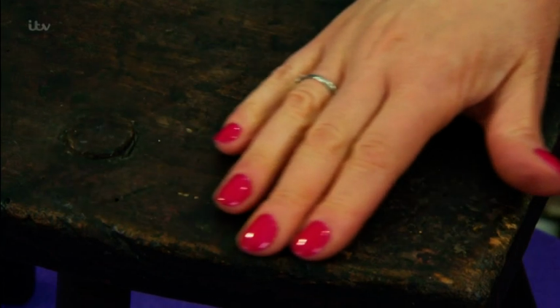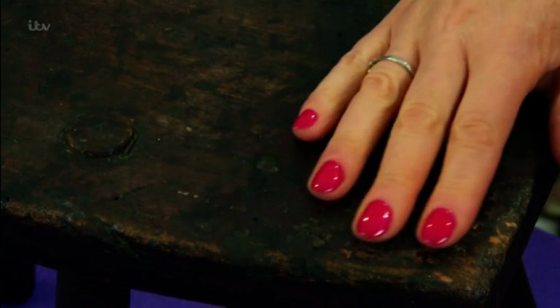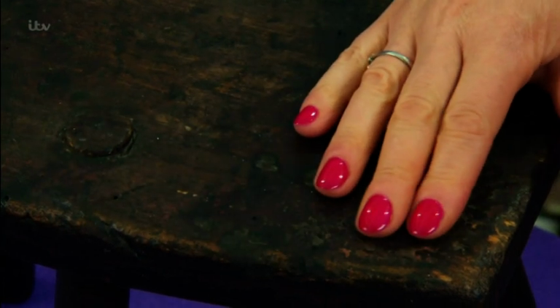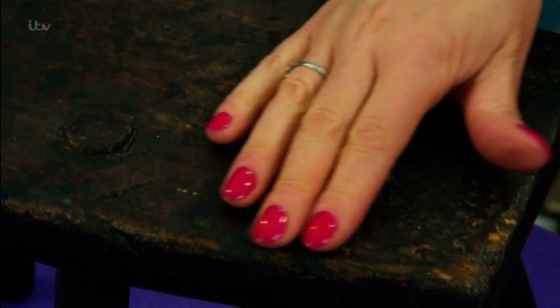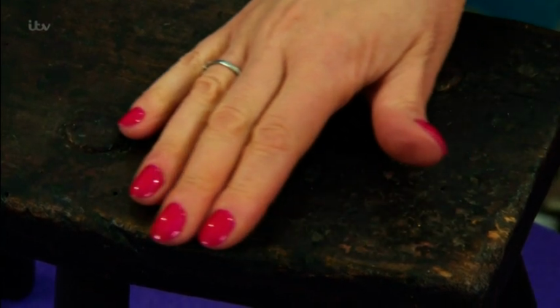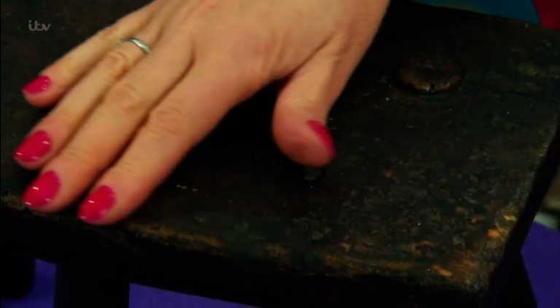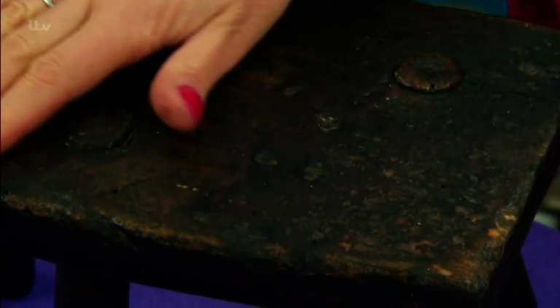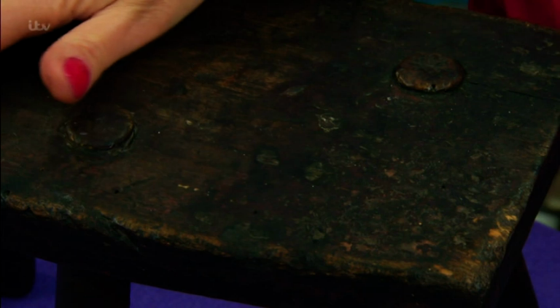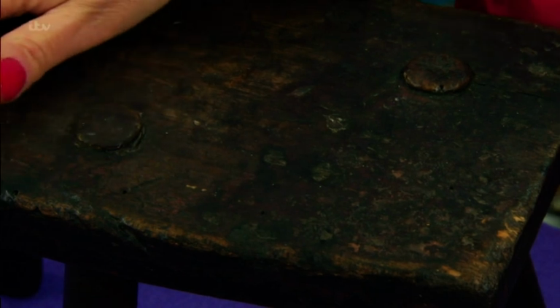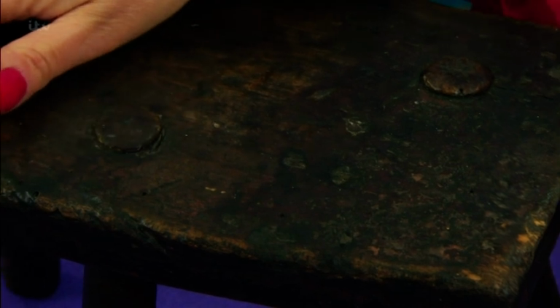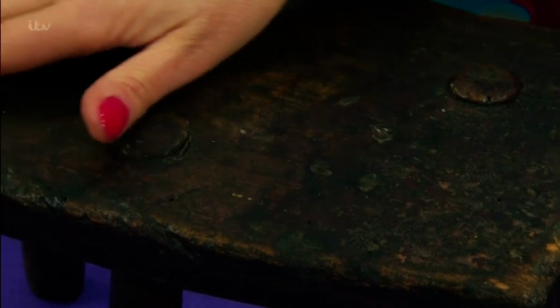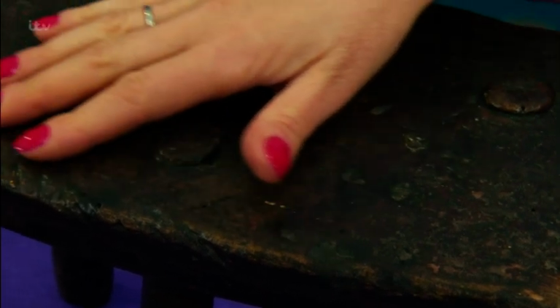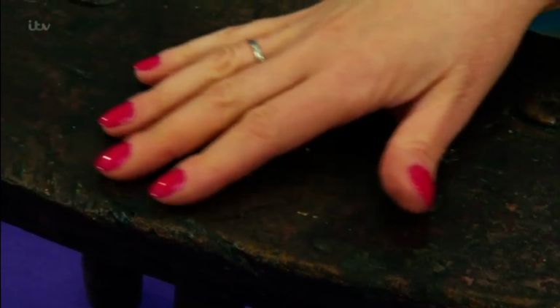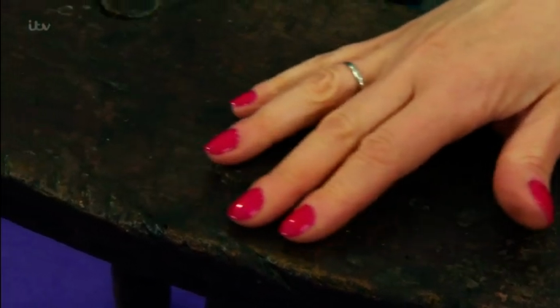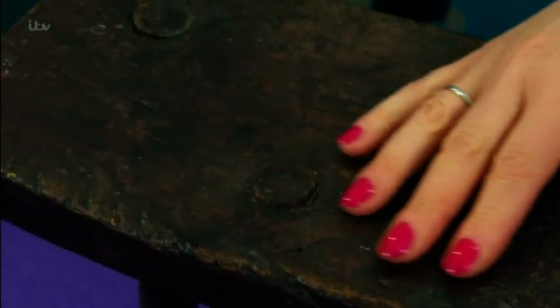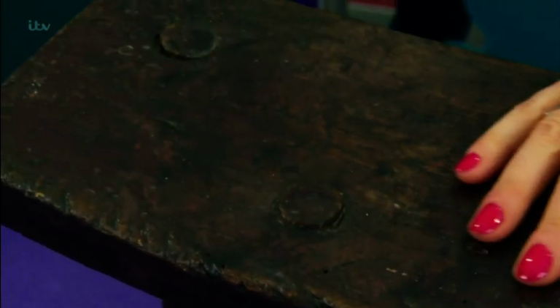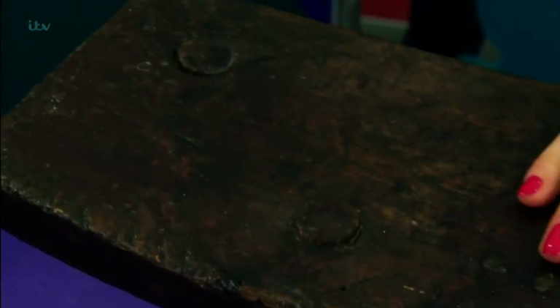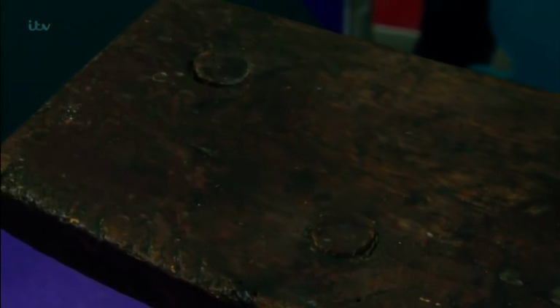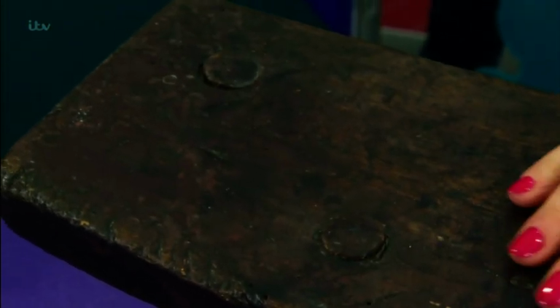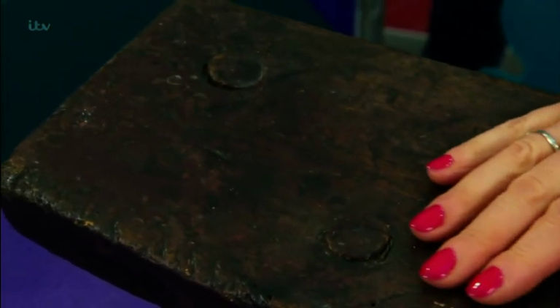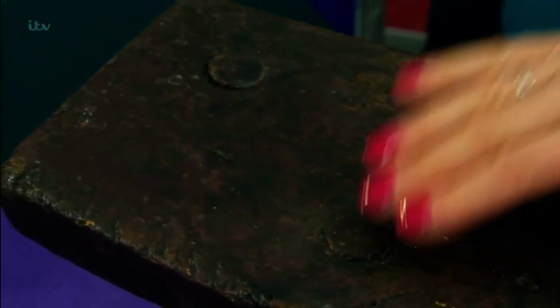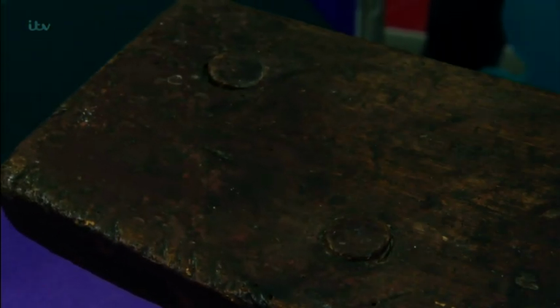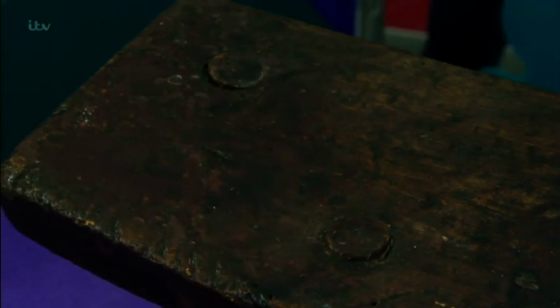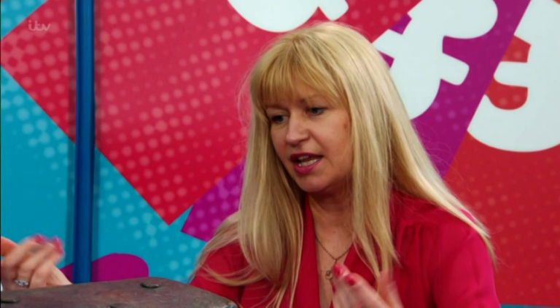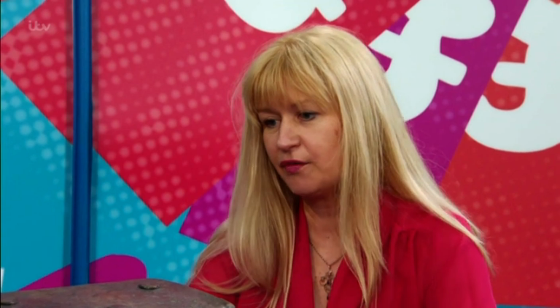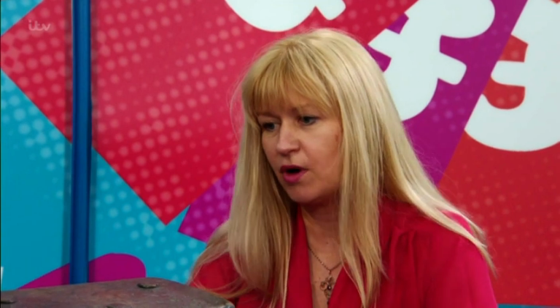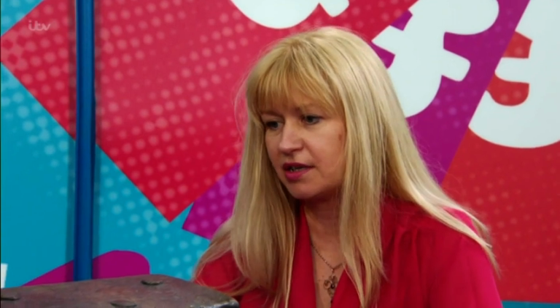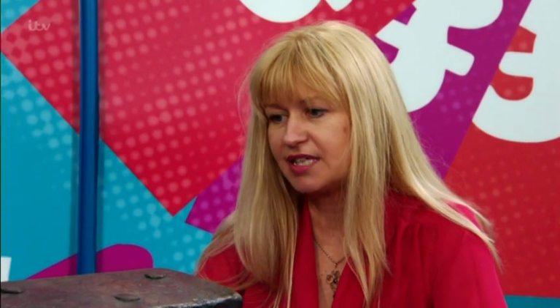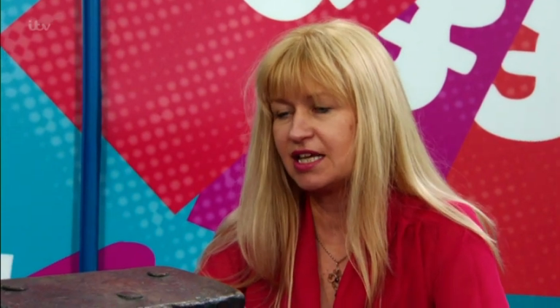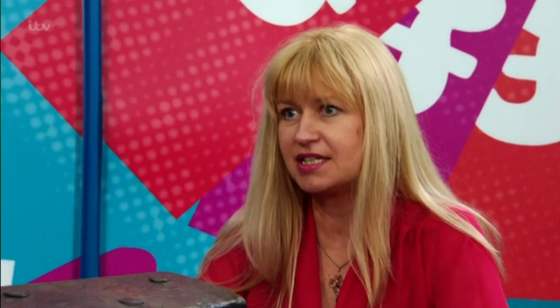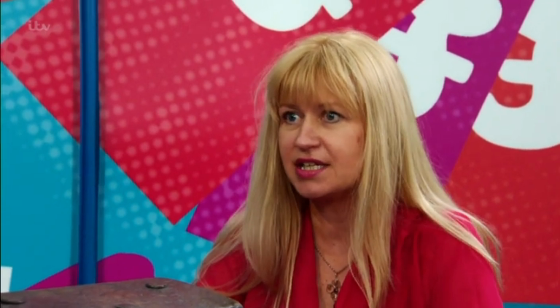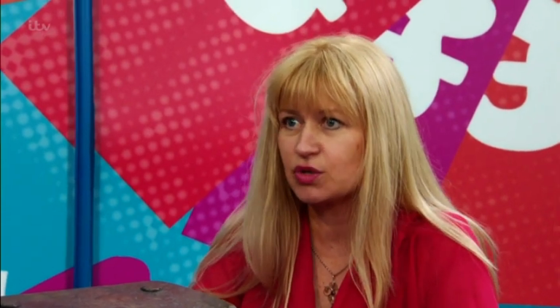It does make you want to touch it. There's something about old, good, honest, antique oak. I would agree. Anything from, I don't know, 1780, 1820.